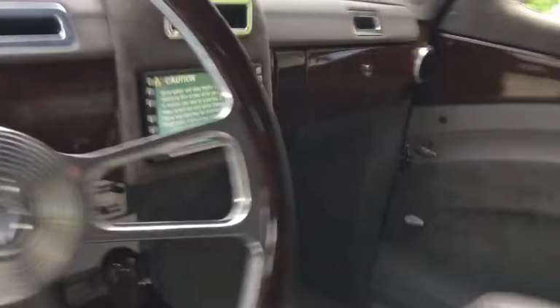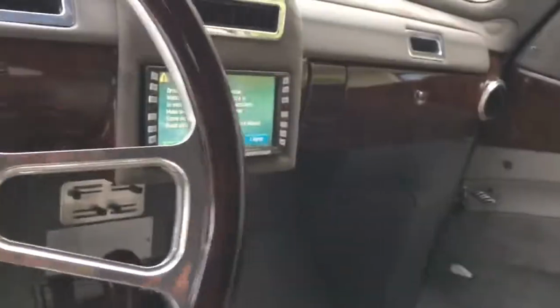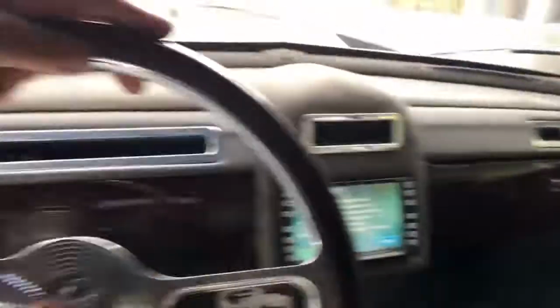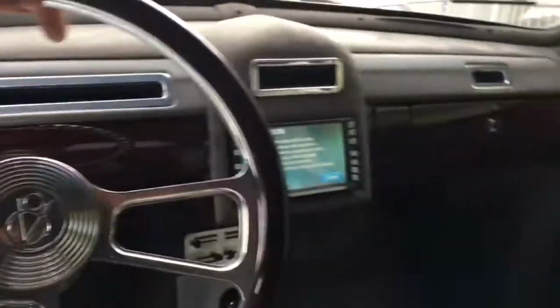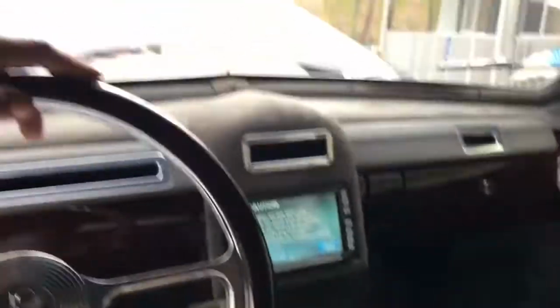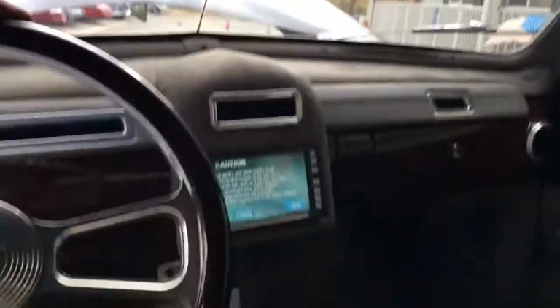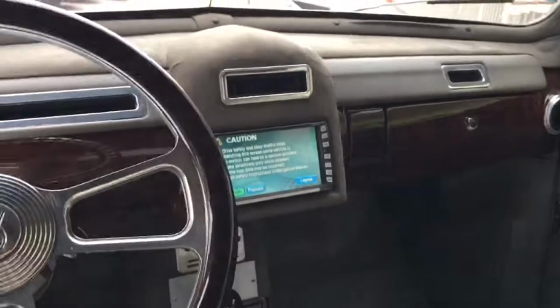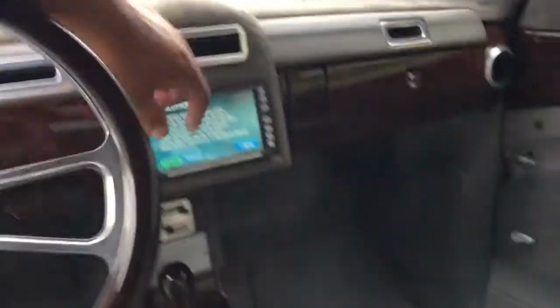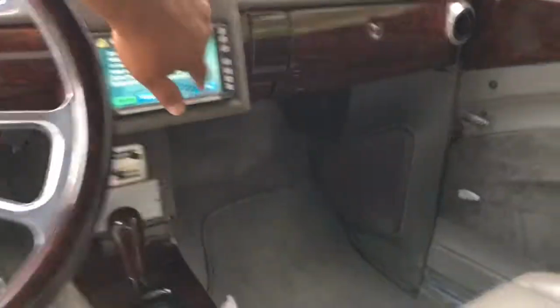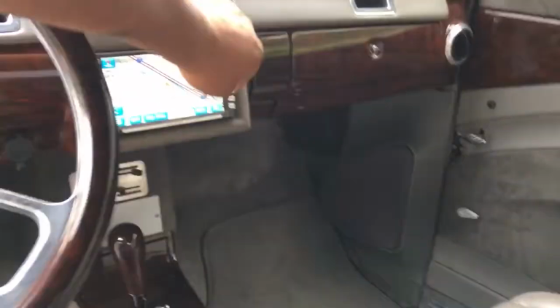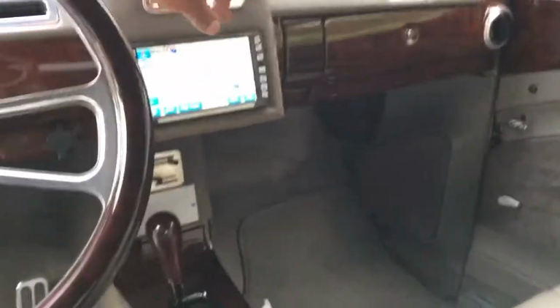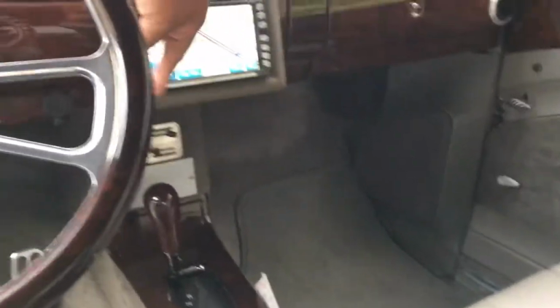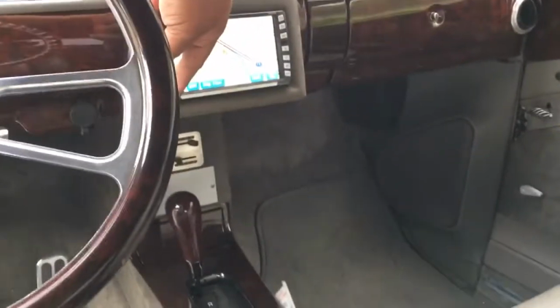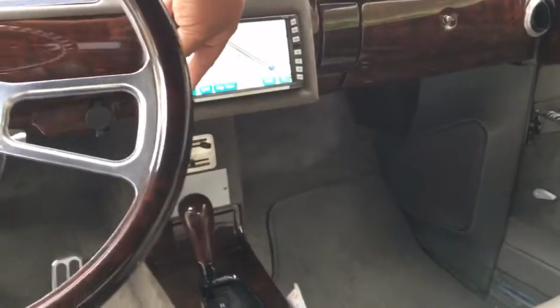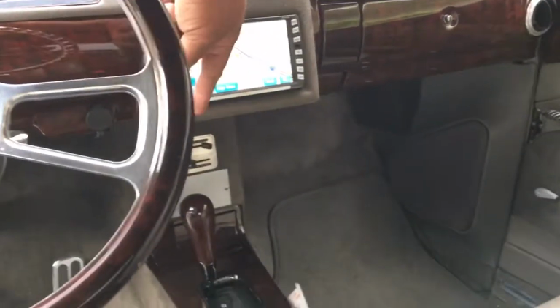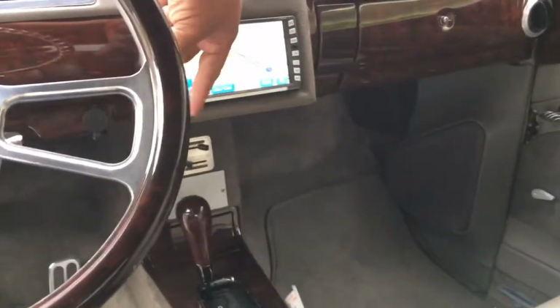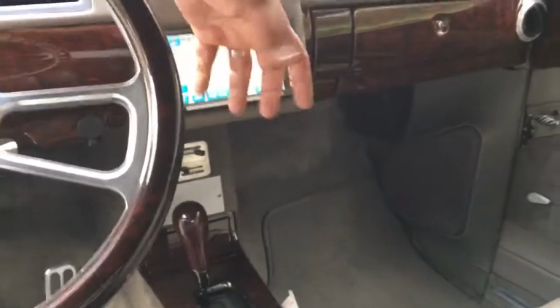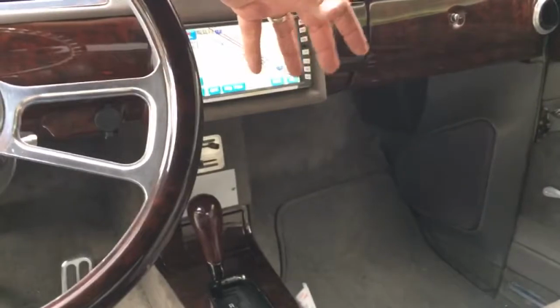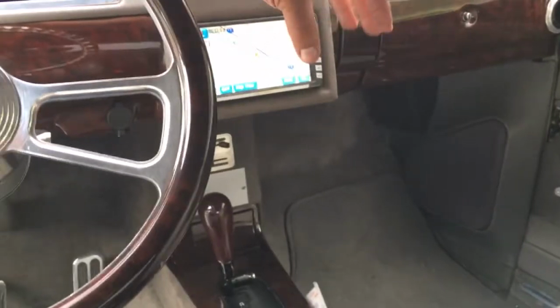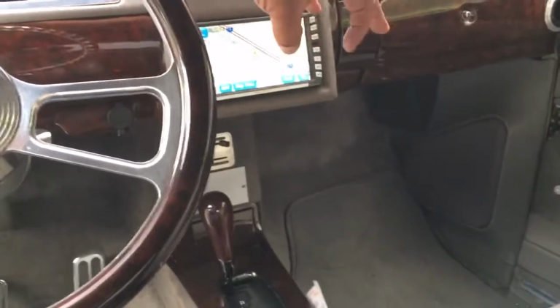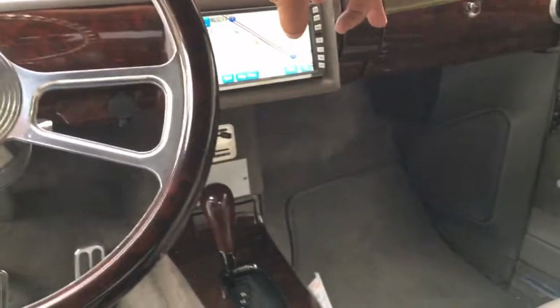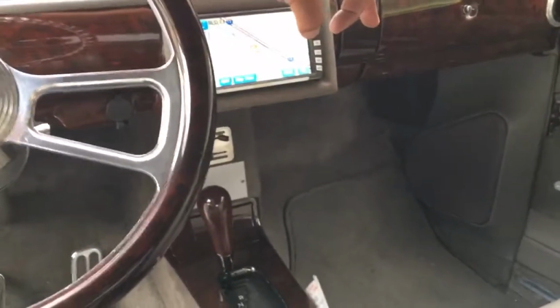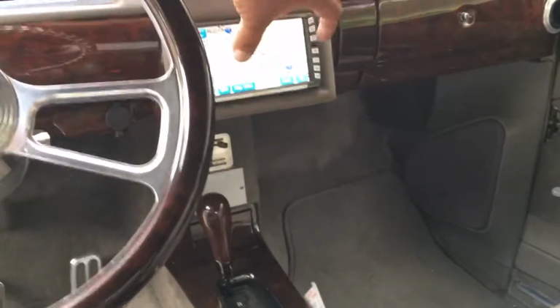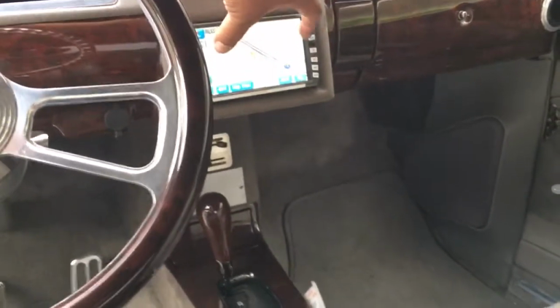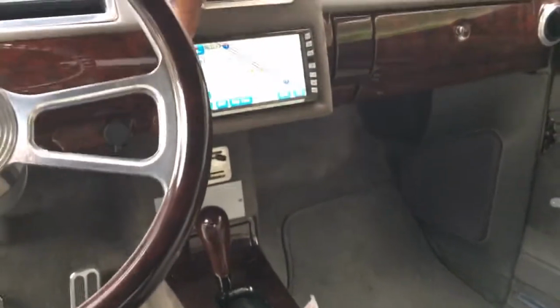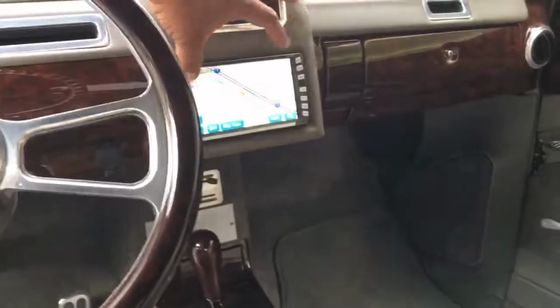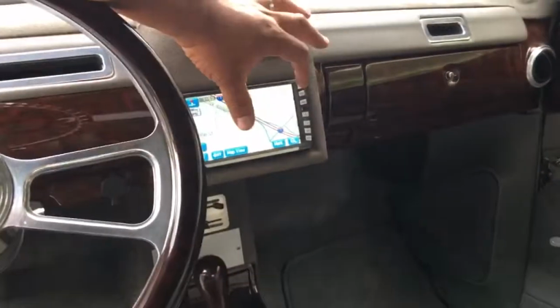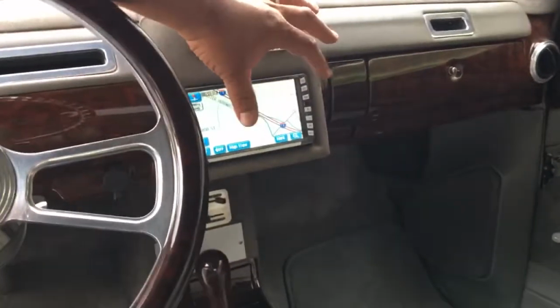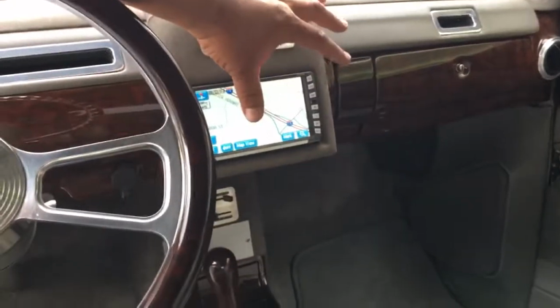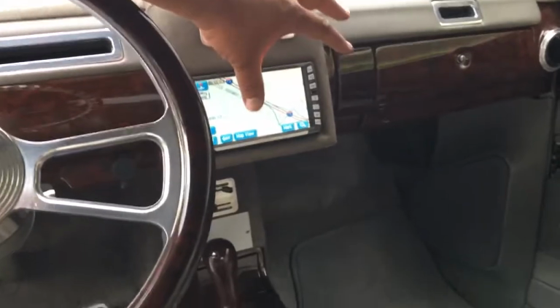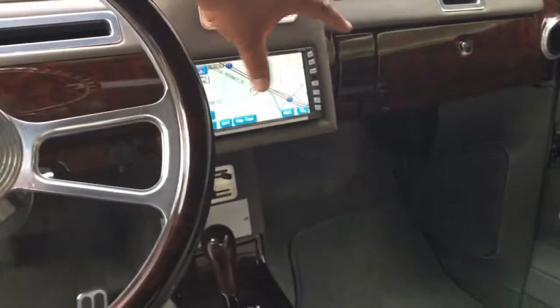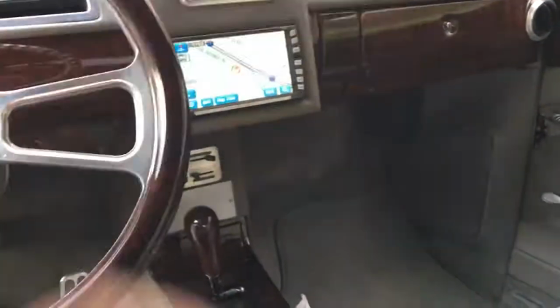The radio — we got that working. I did hear the speakers start up. But one thing I noticed is when the AC cycles, I hear a relay, and then it resets the radio again. So the electronics will probably need some attention.